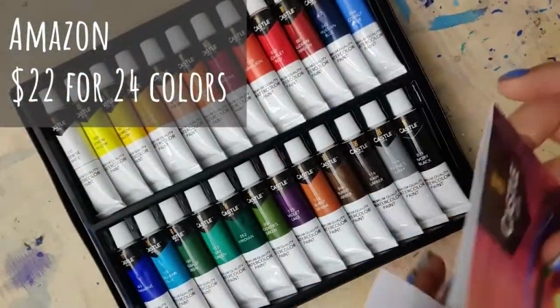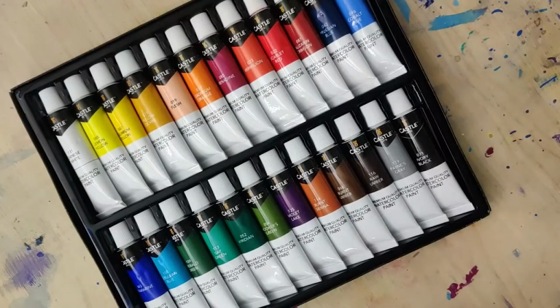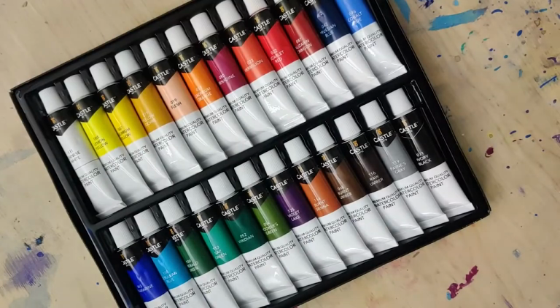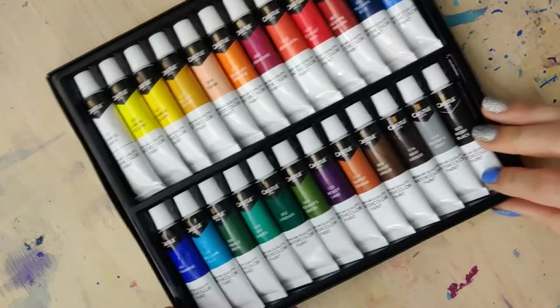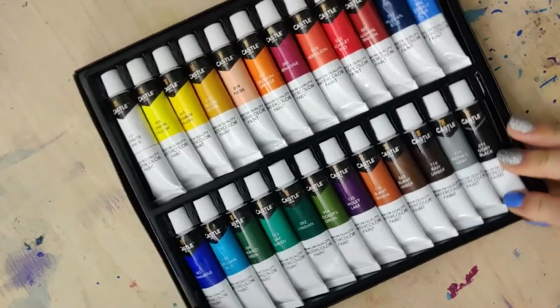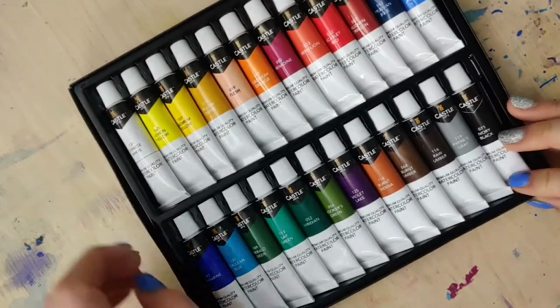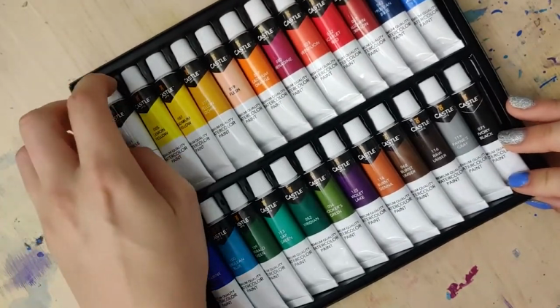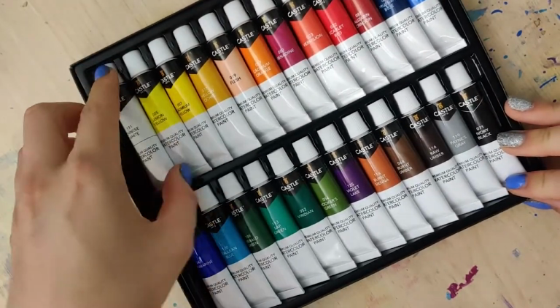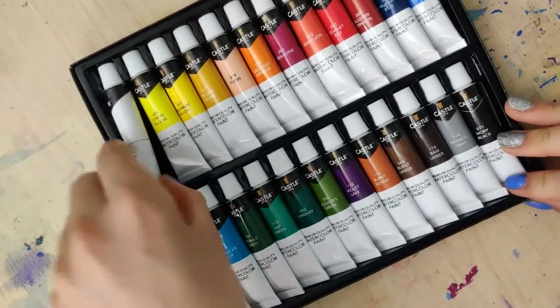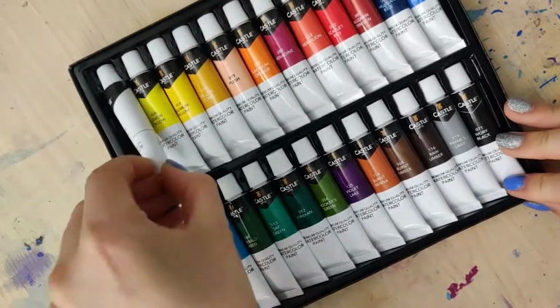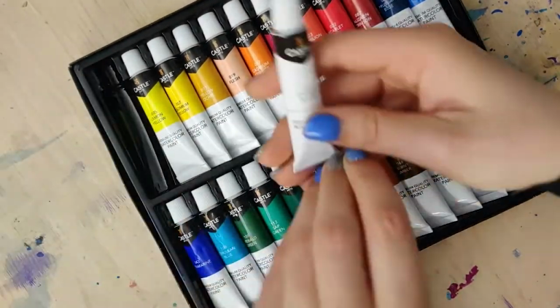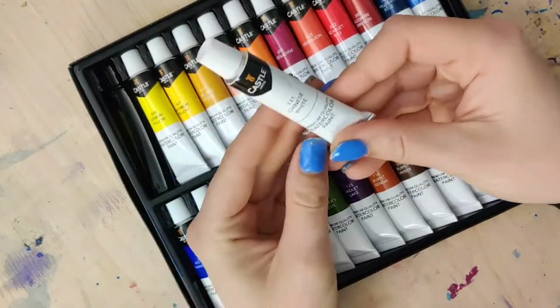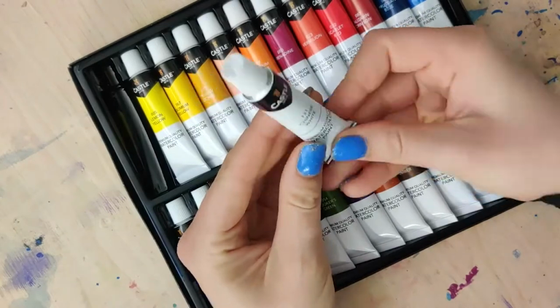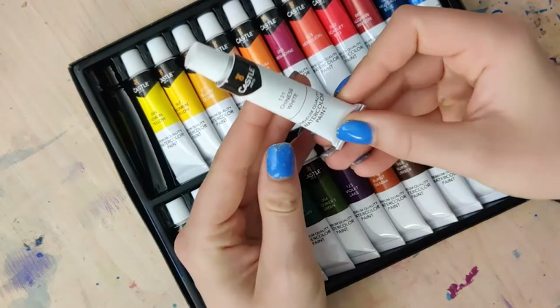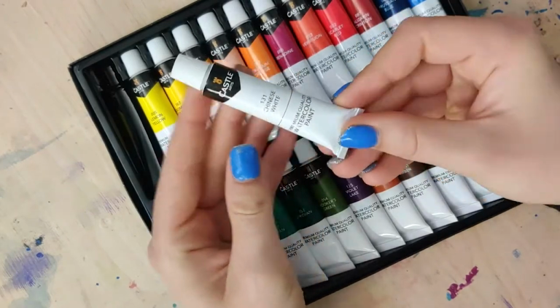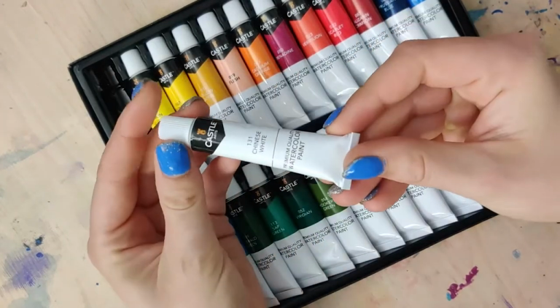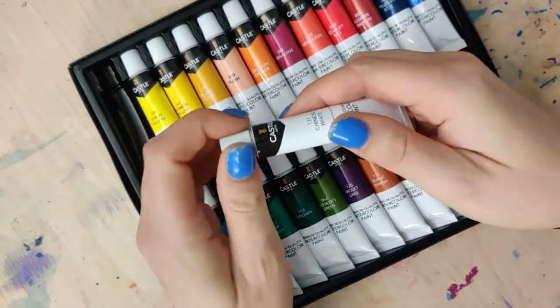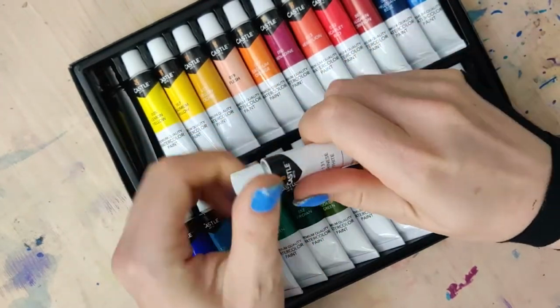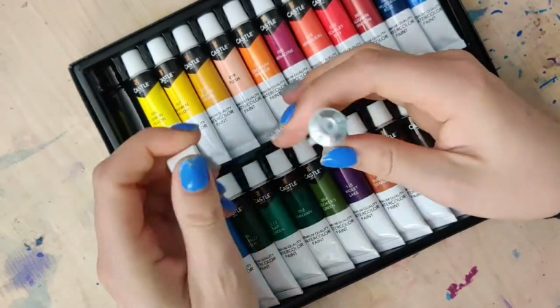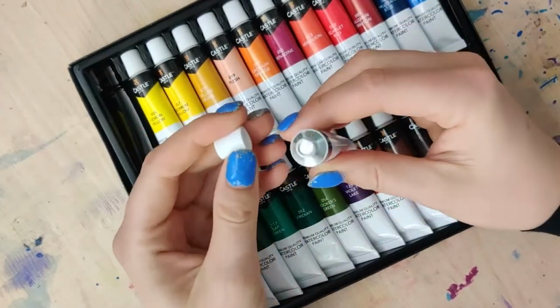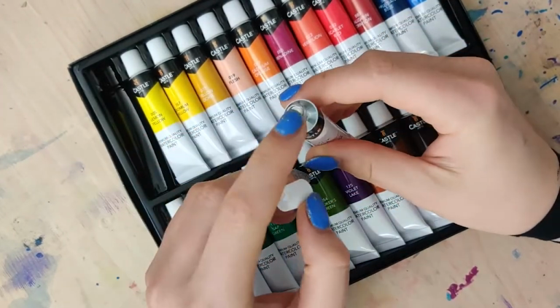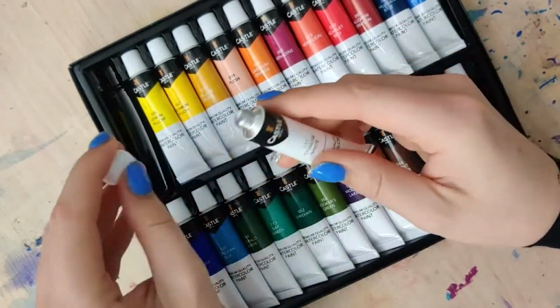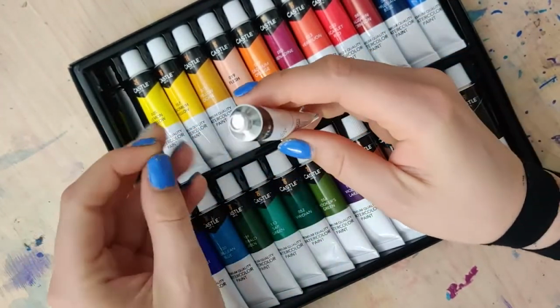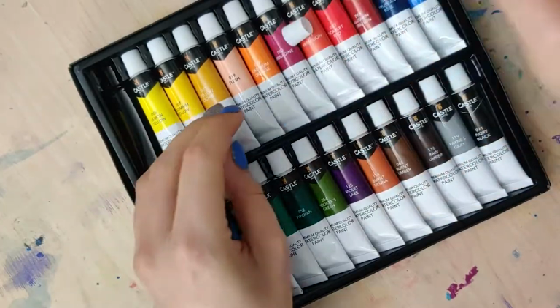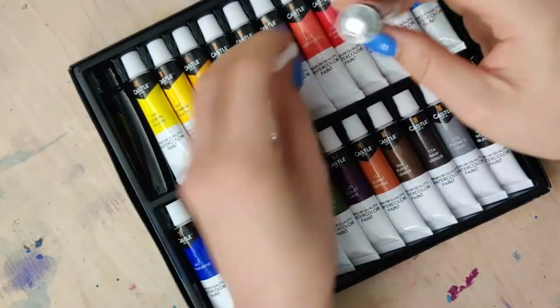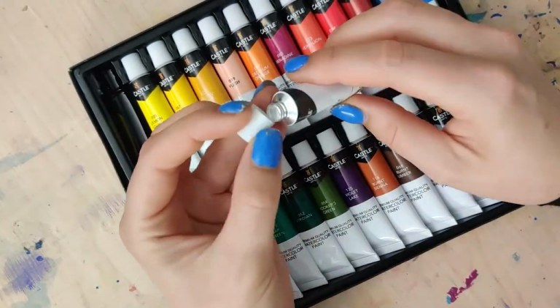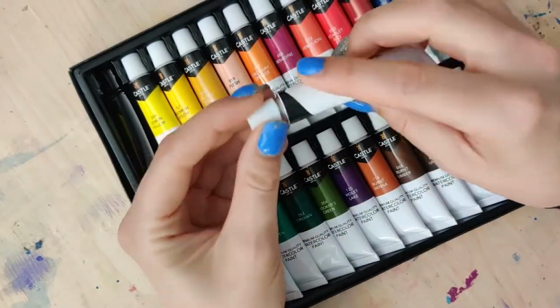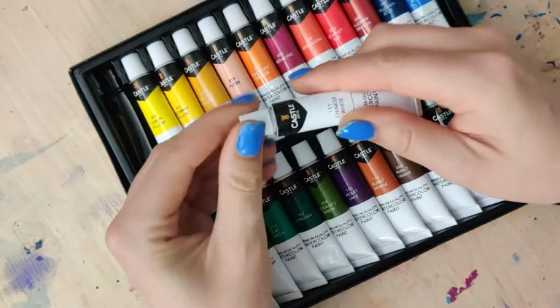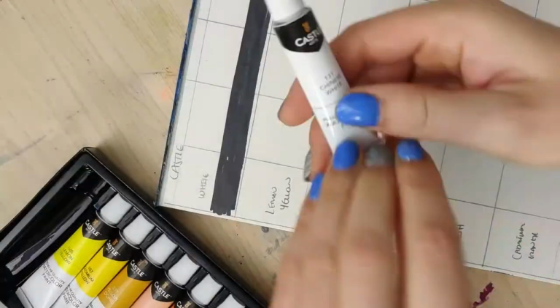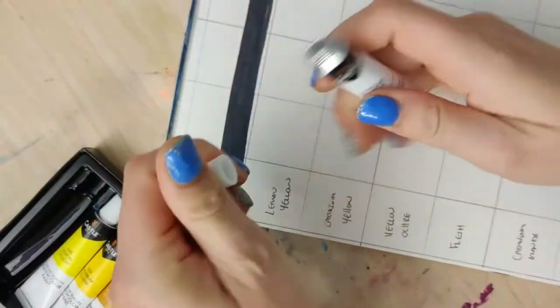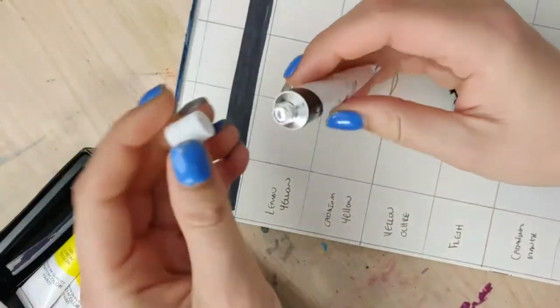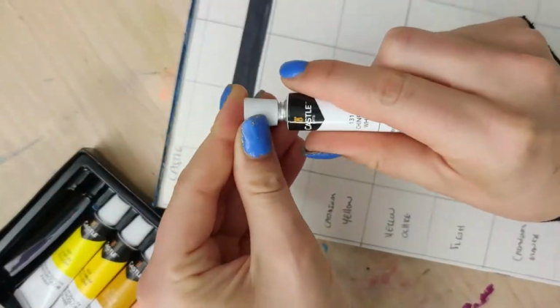The packaging was fairly nice, nothing necessarily to write home about, but fairly nice. One little feature I did like is they come completely sealed — you actually have to burst the seal, and that gives me more confidence in them being fresh by the time I actually get to use them.